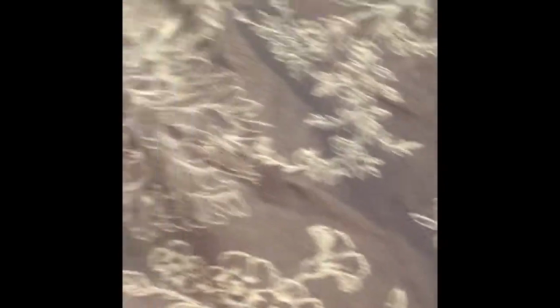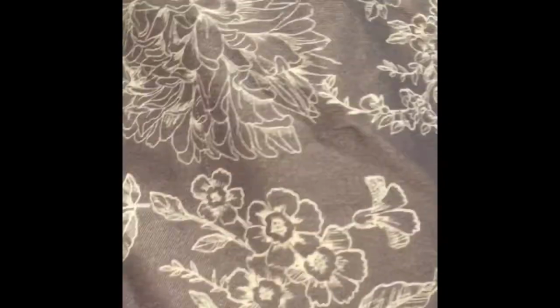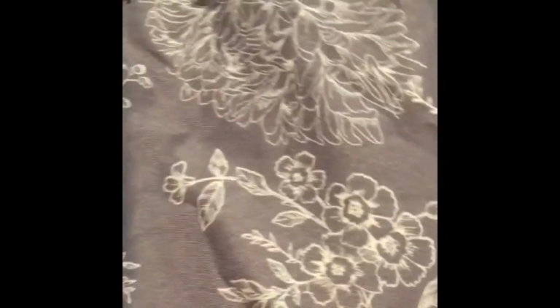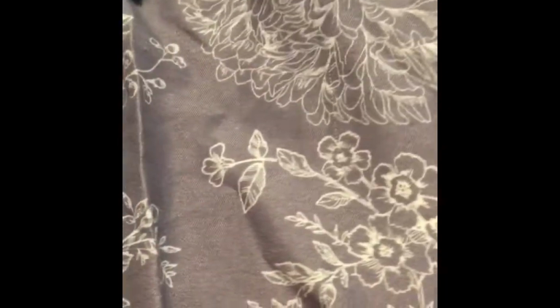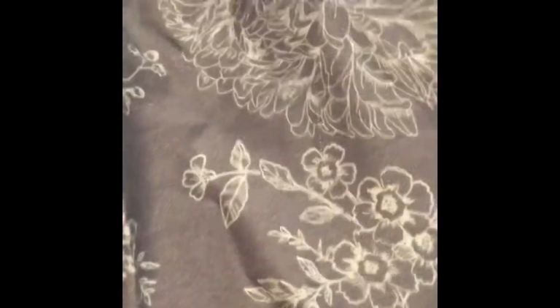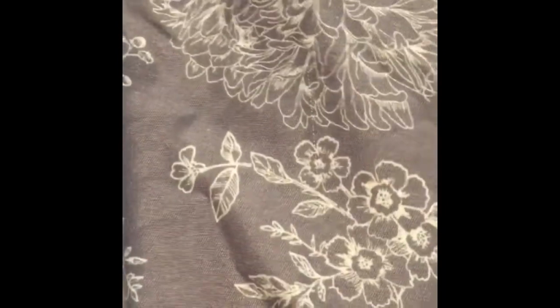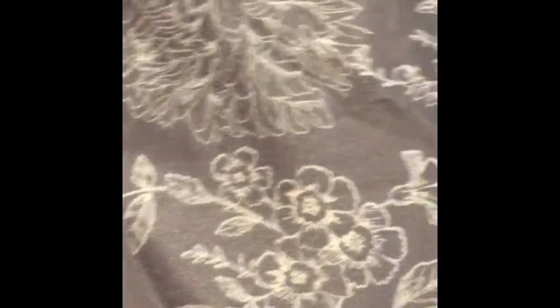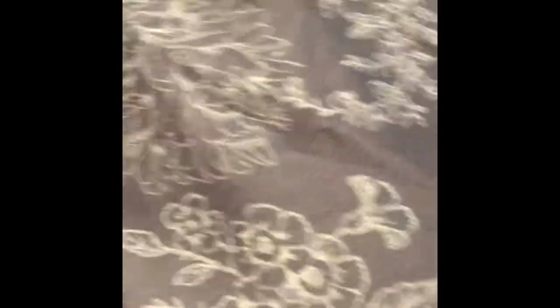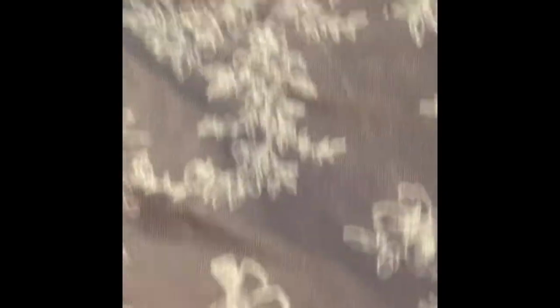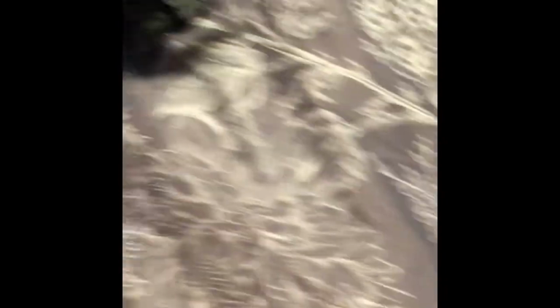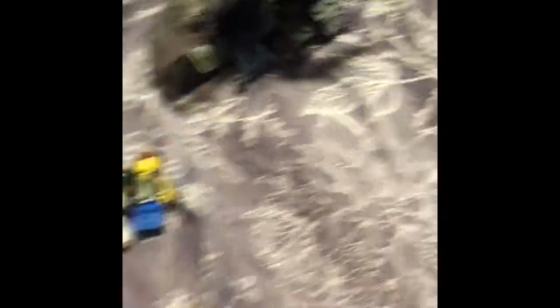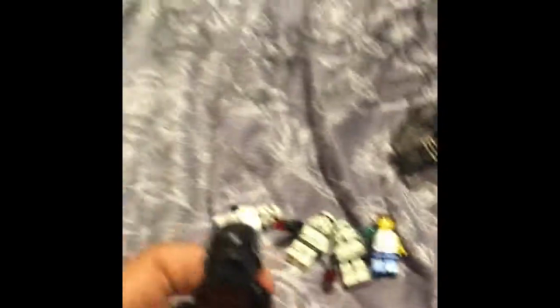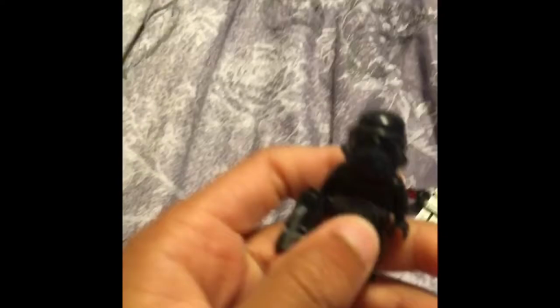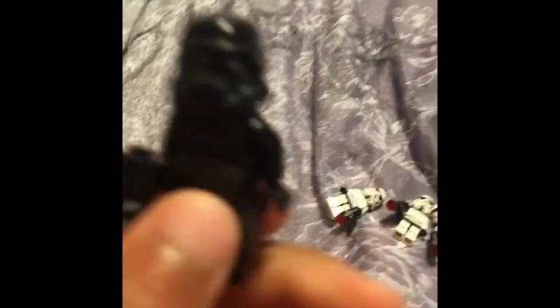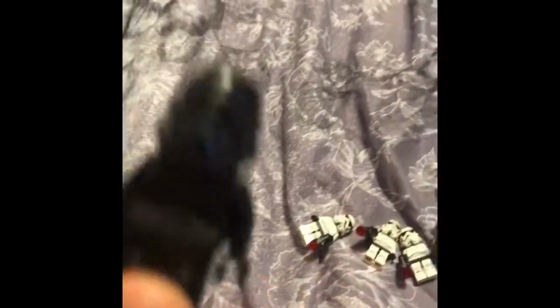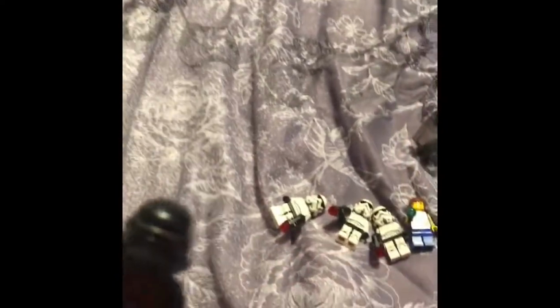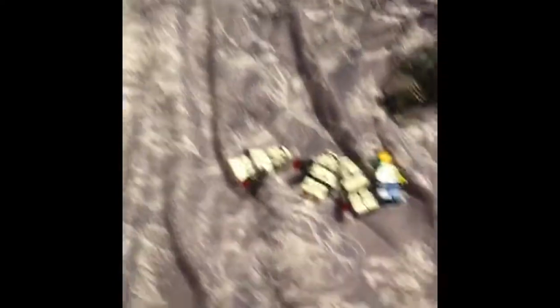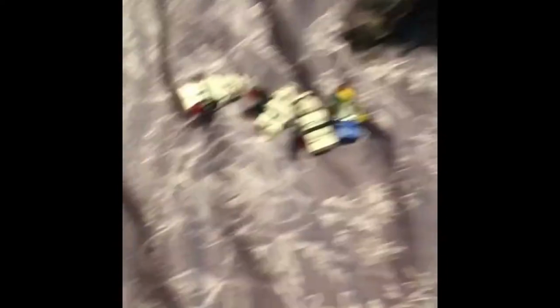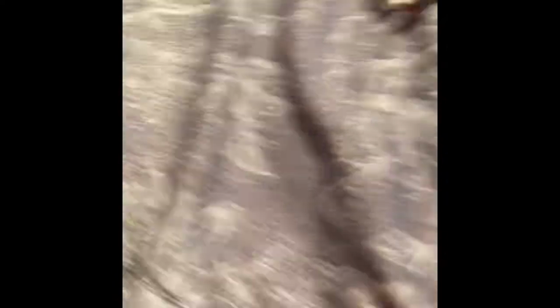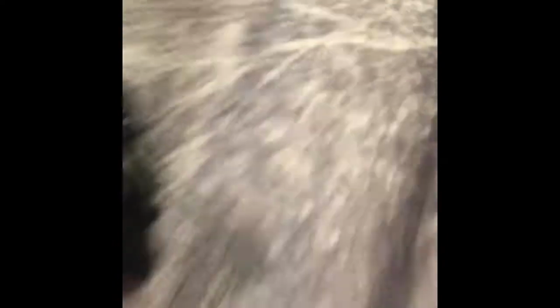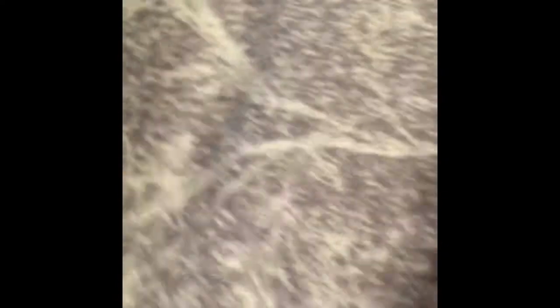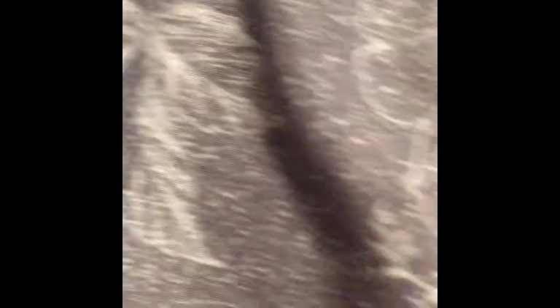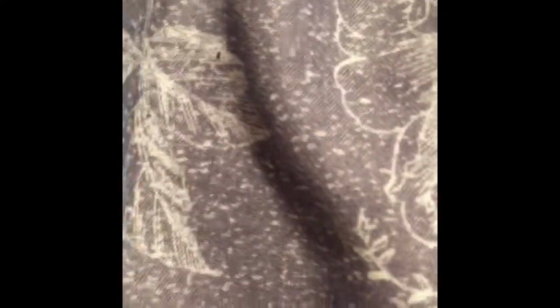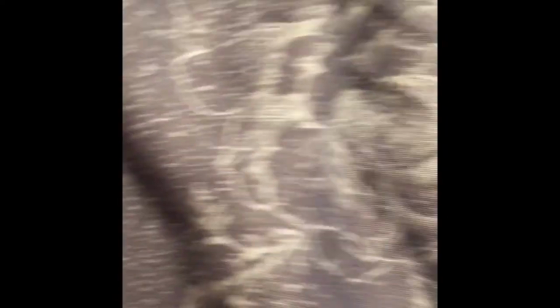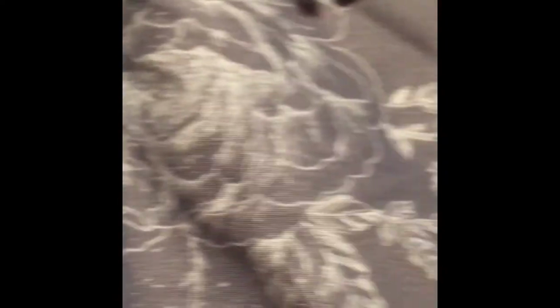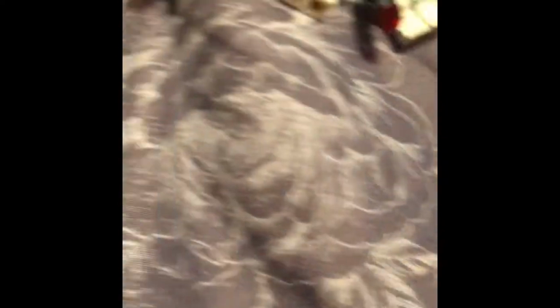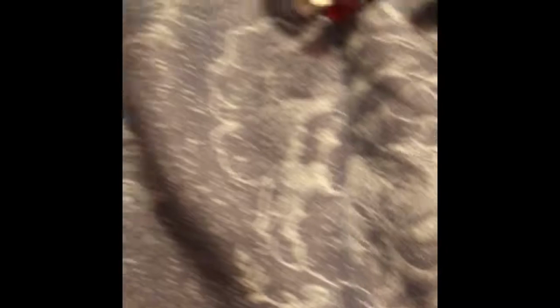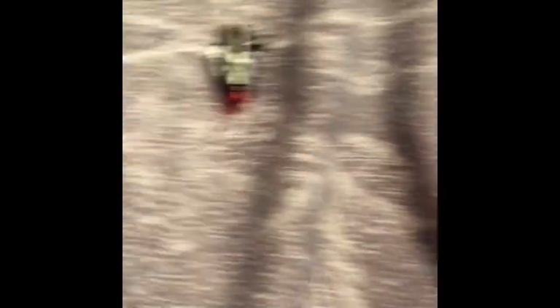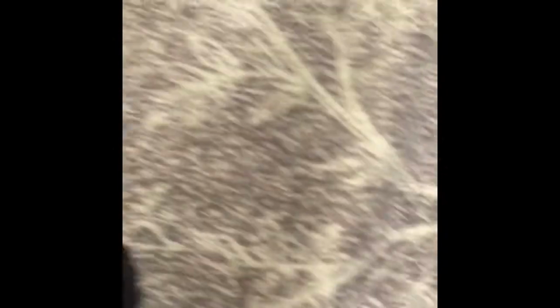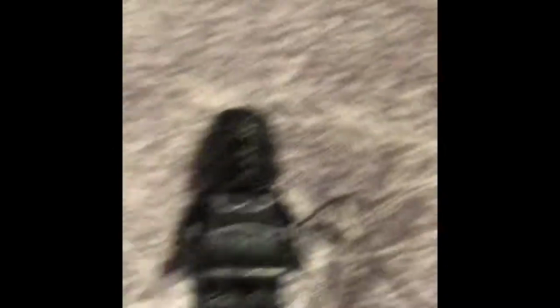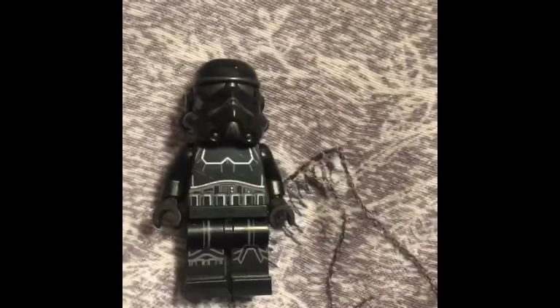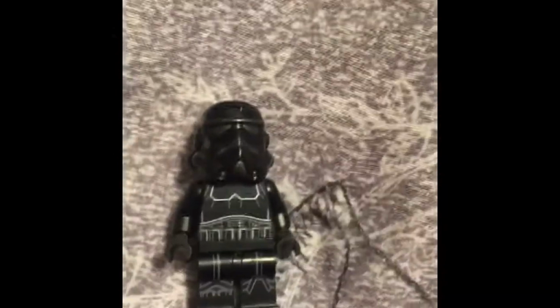I'm going to be reviewing the minifigures first. So first of all, we're showing you the shadow trooper. He has really nice printing — I really like it.